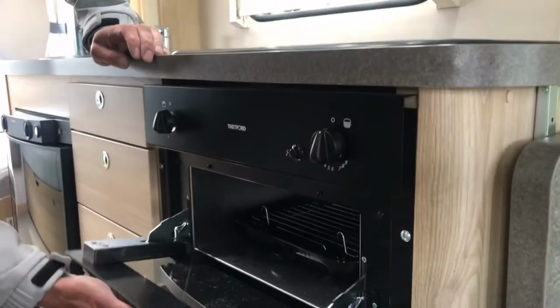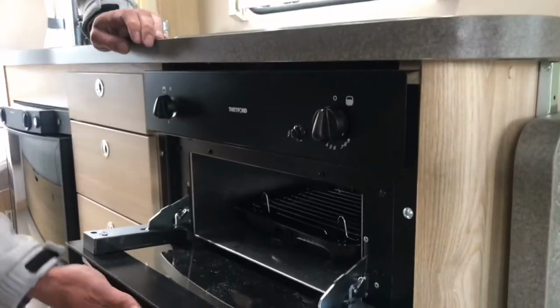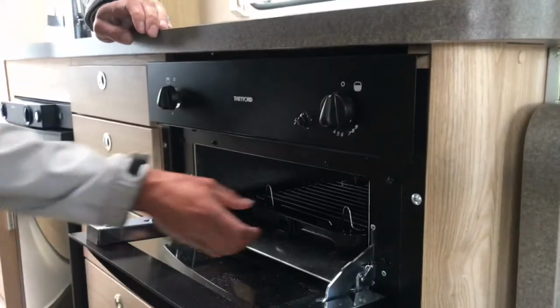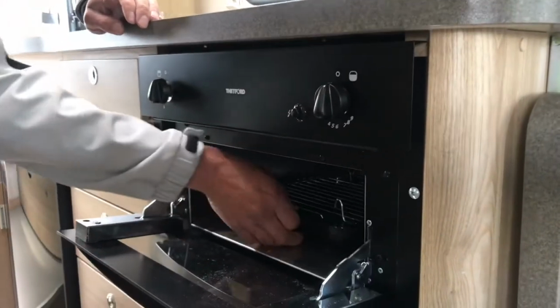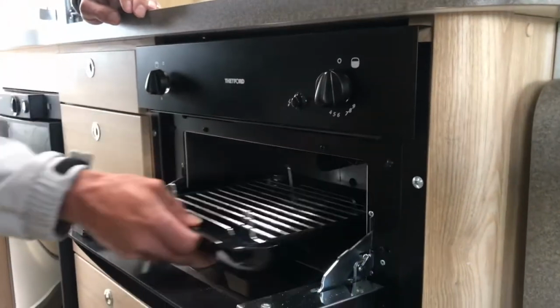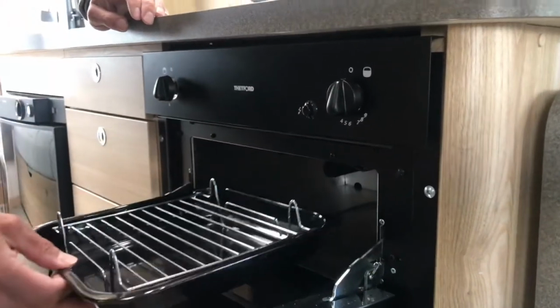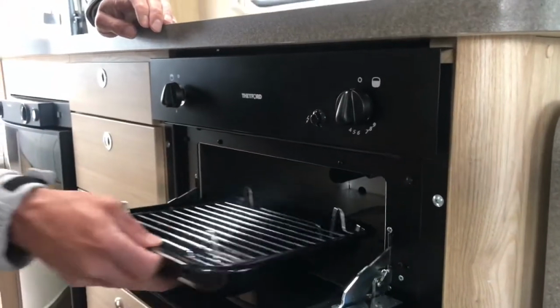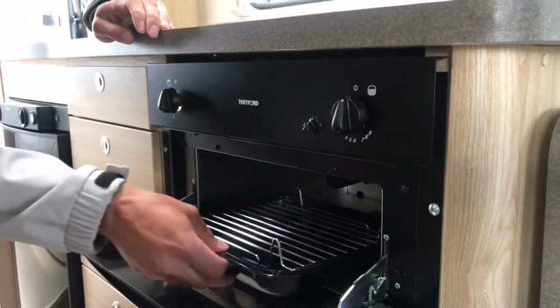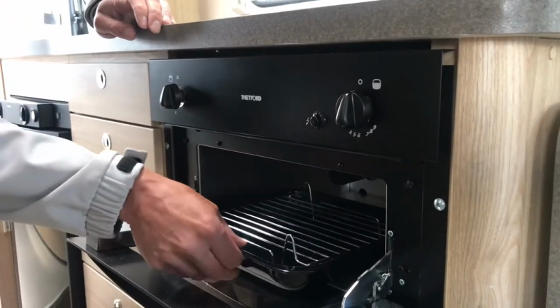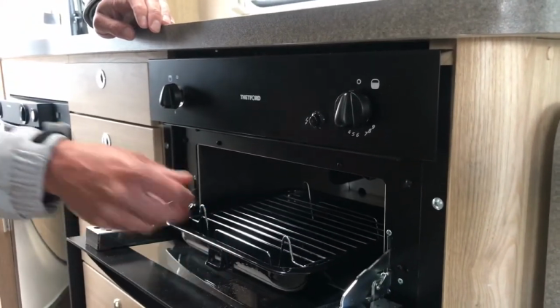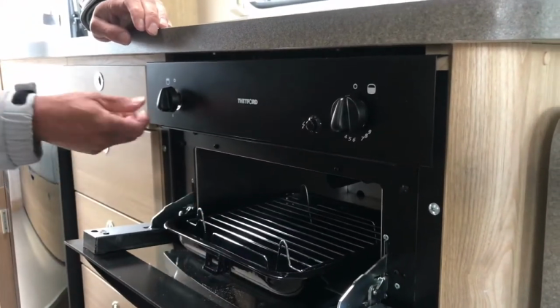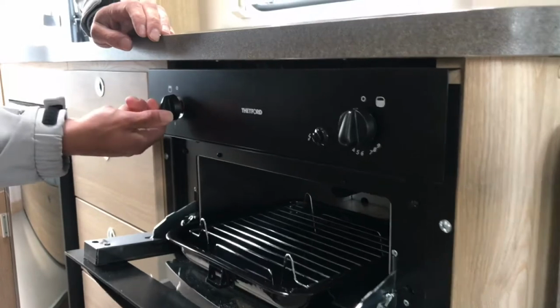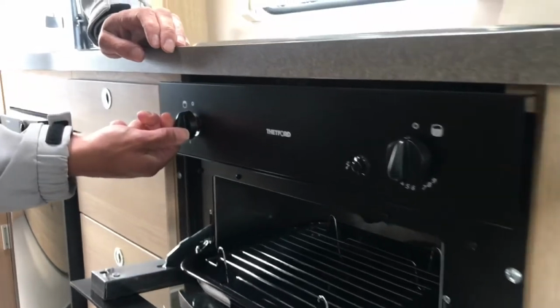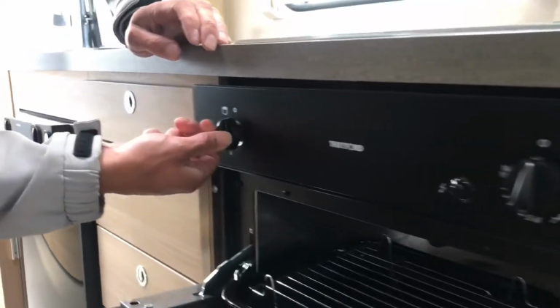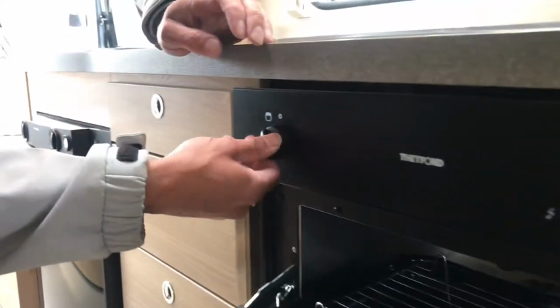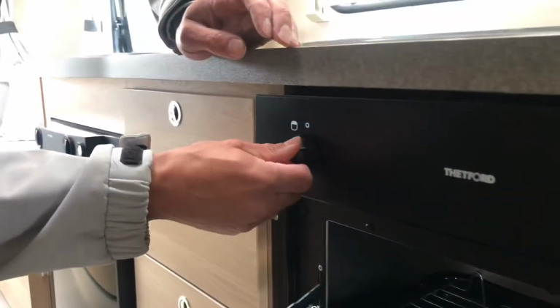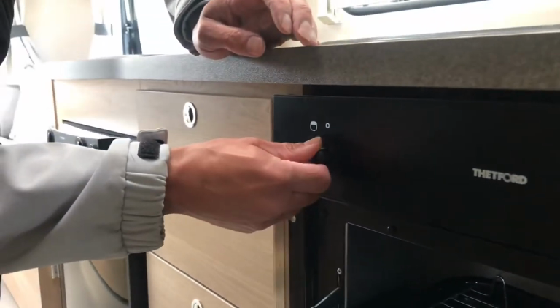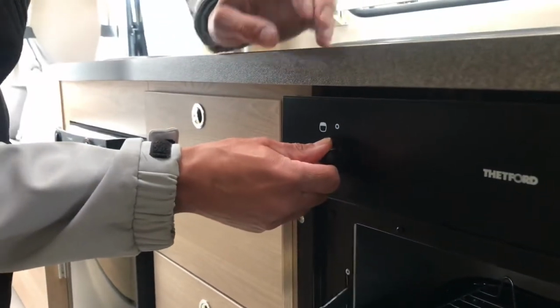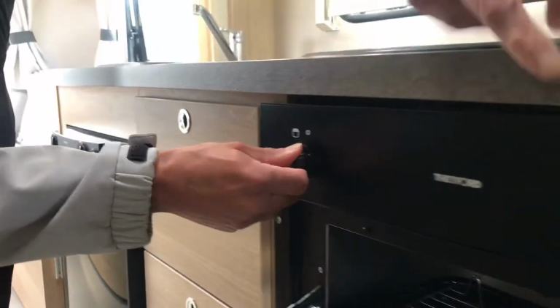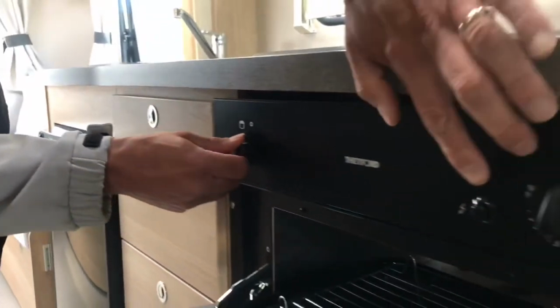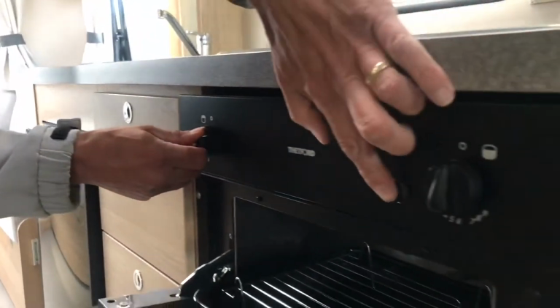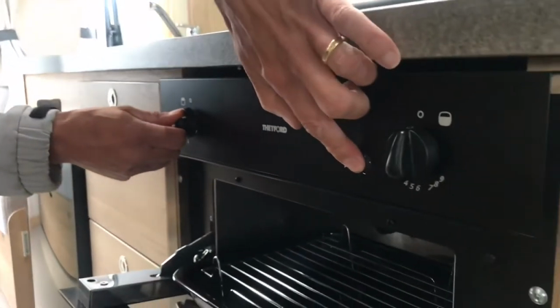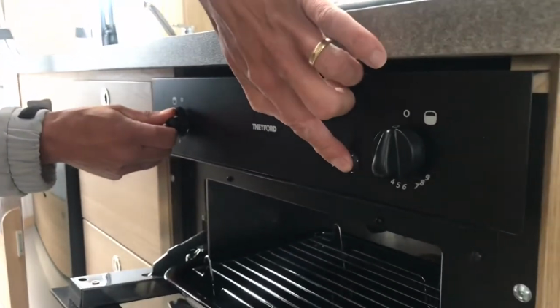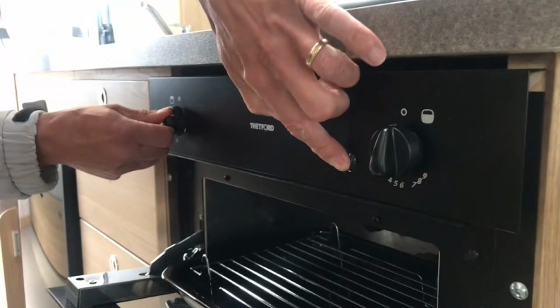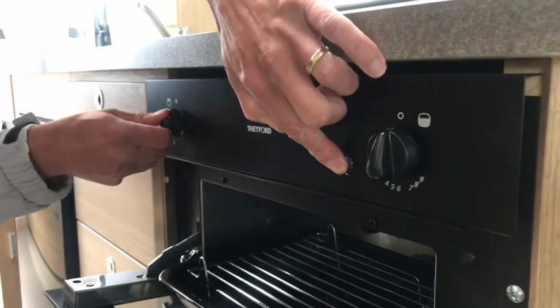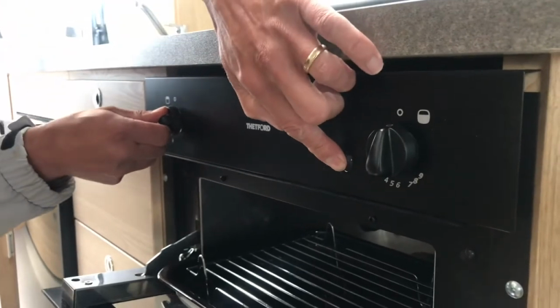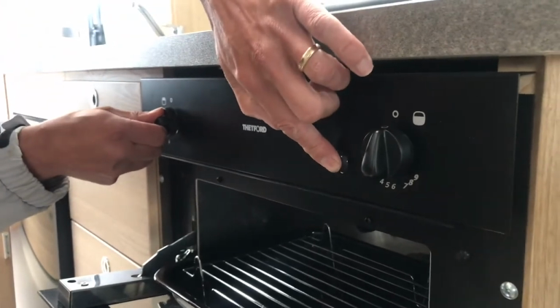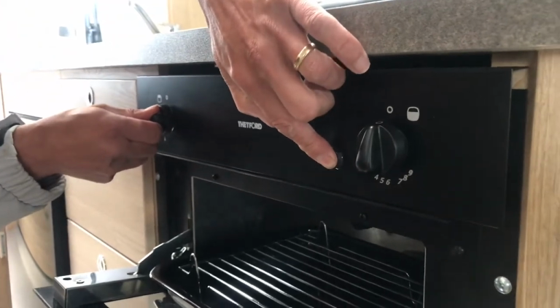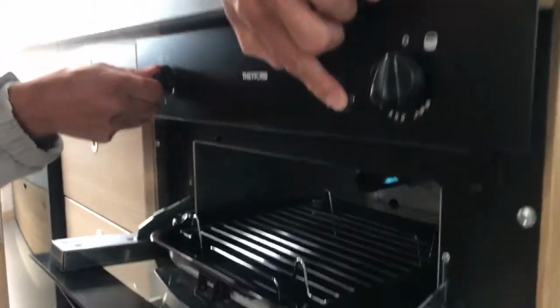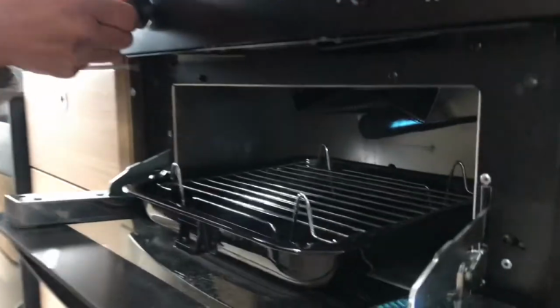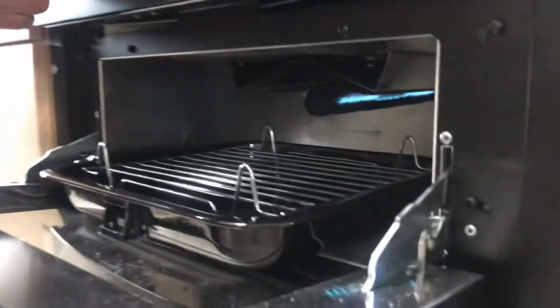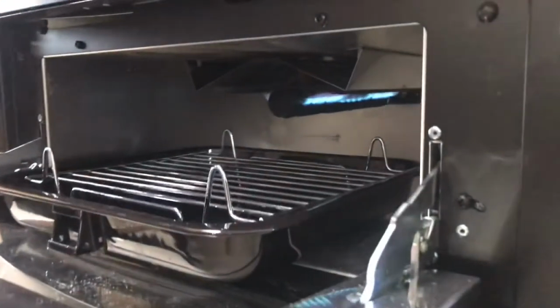Lighting the grill is a similar procedure. Turn the grill on to full and hold the knob in. Press the ignition button until you see the flames in the grill, then keep holding the knob in for a few seconds before releasing it.